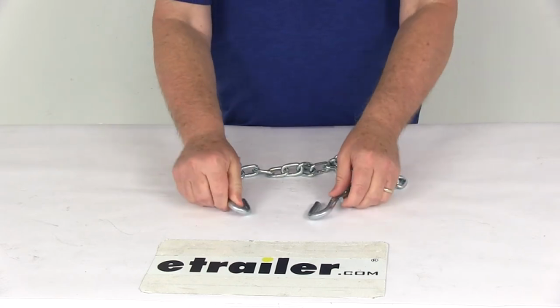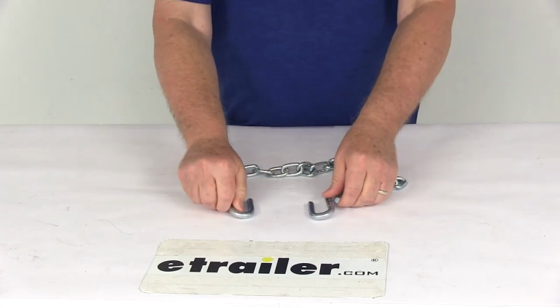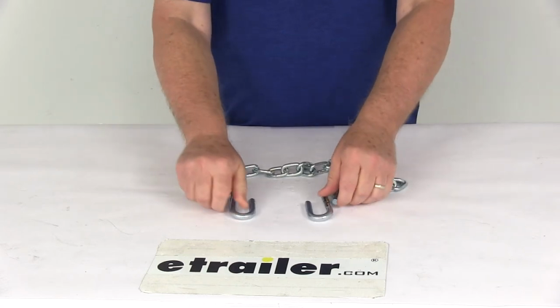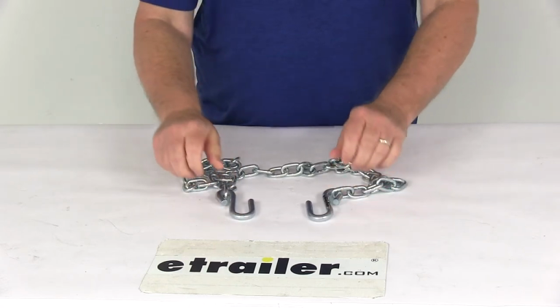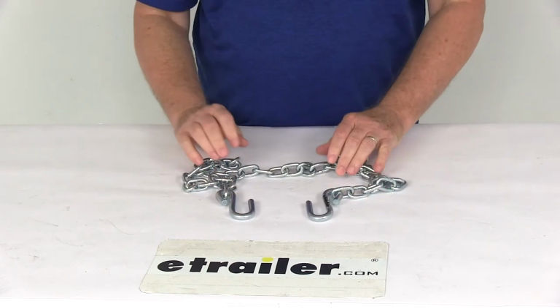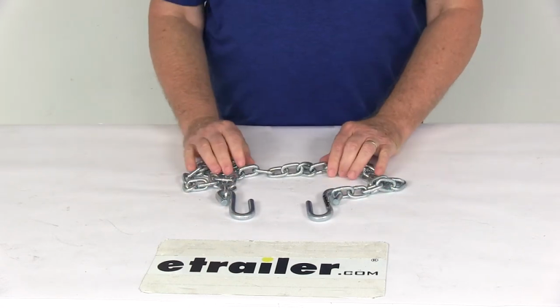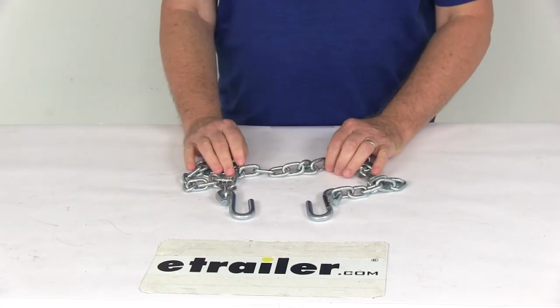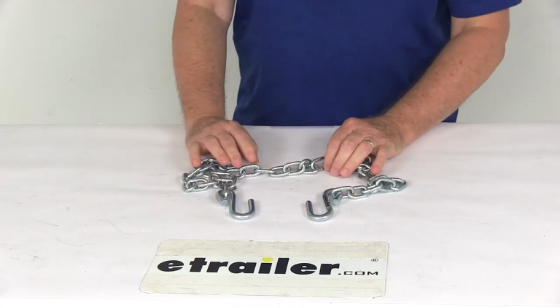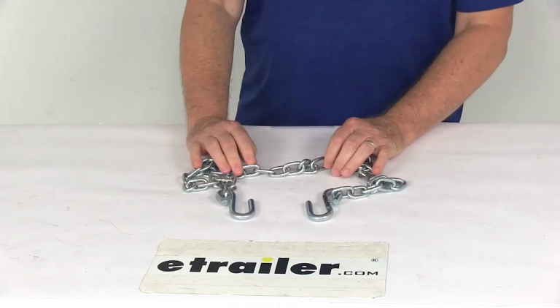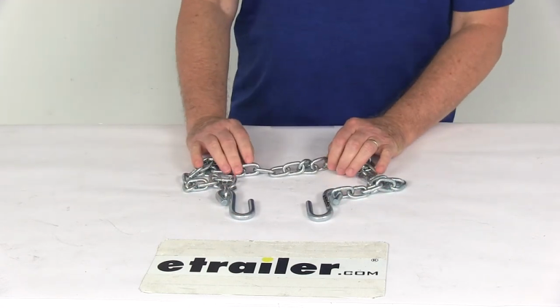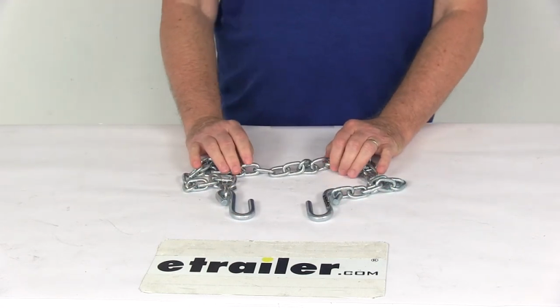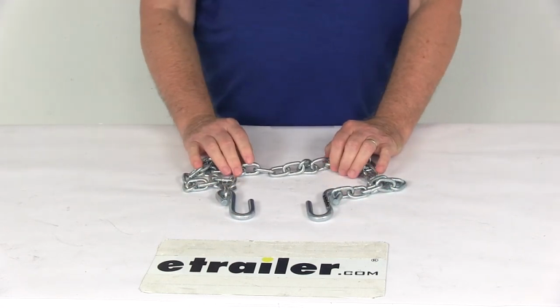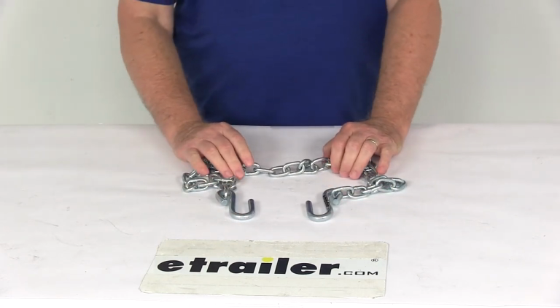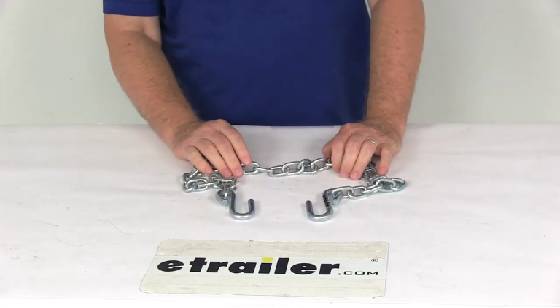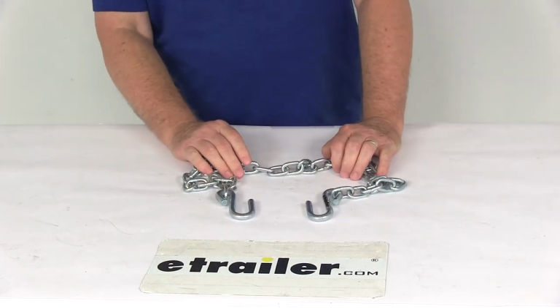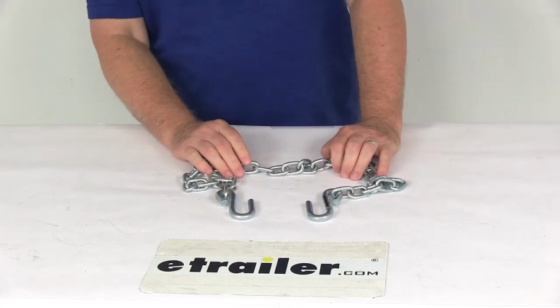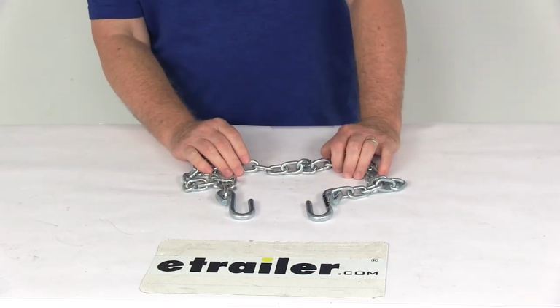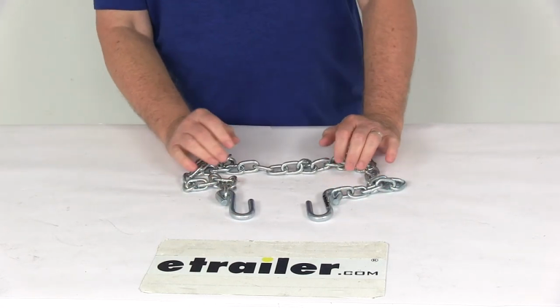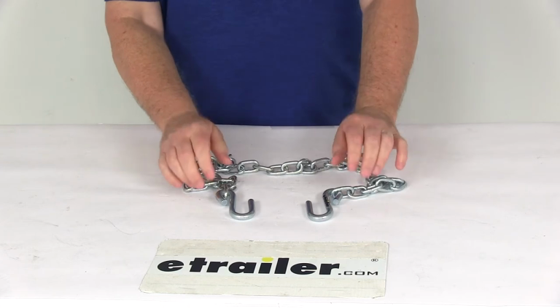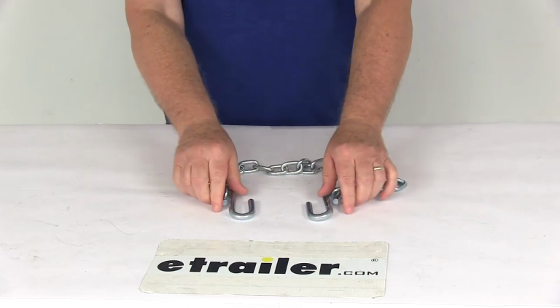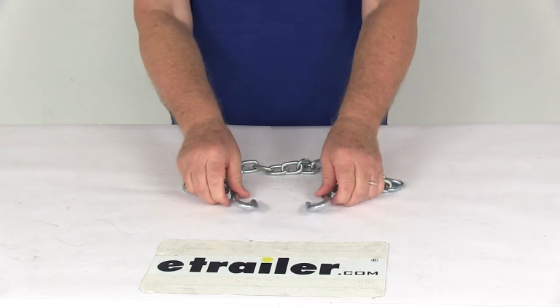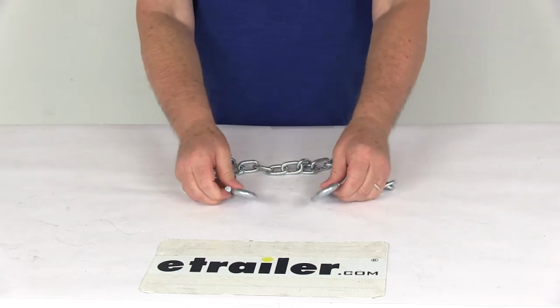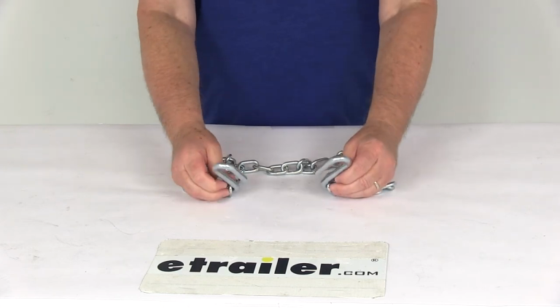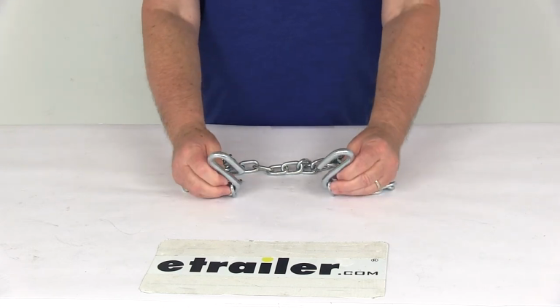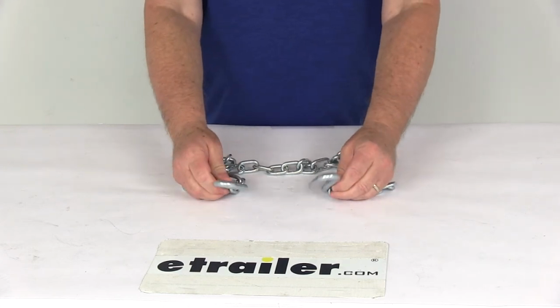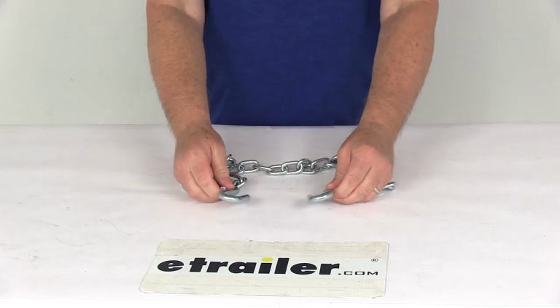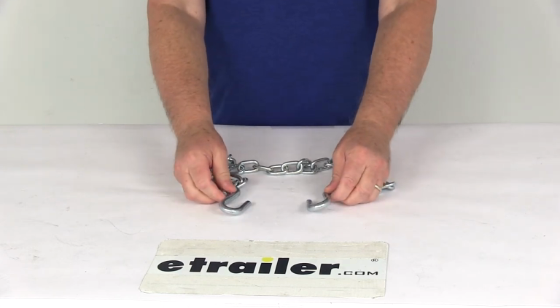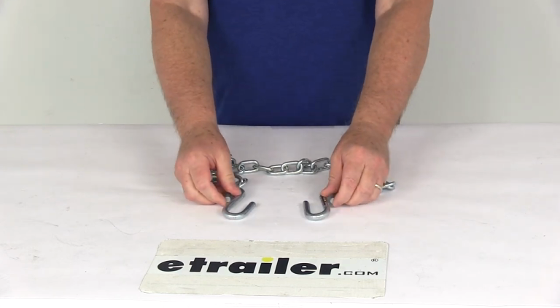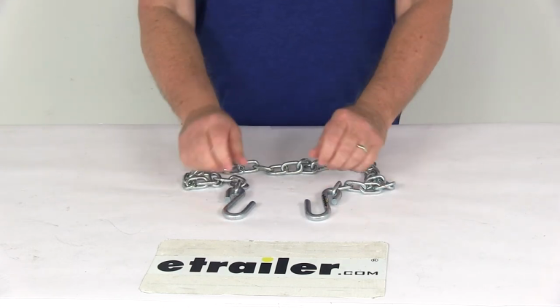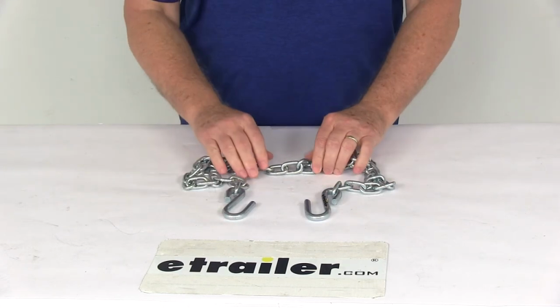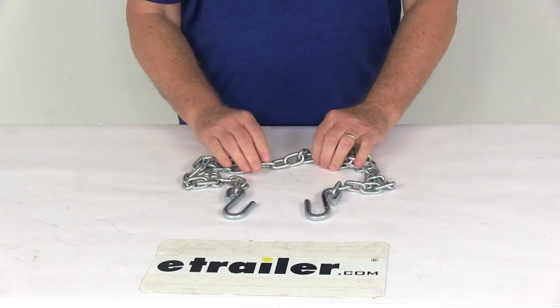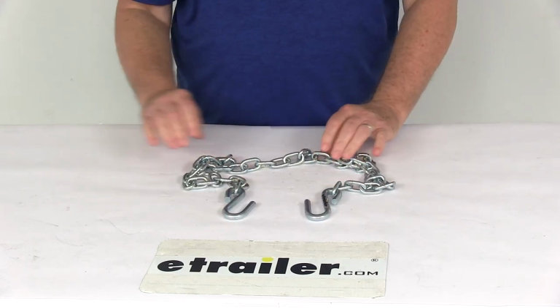That should do it for the review on the Titan Chain 48-inch Long Safety Chain with S-Hooks, 3,000-pound capacity, for a quantity of one.